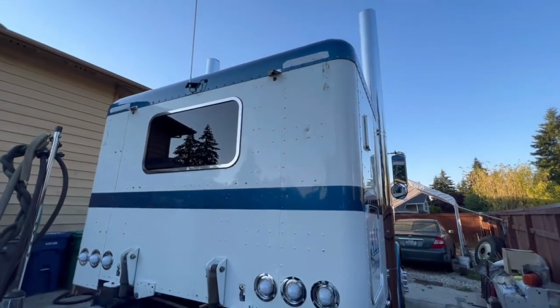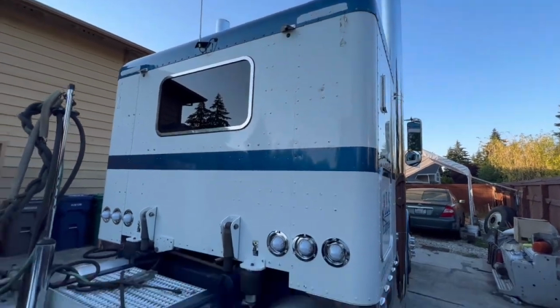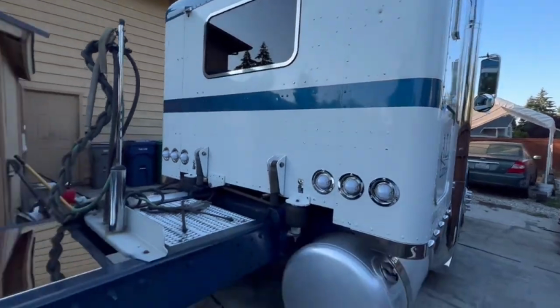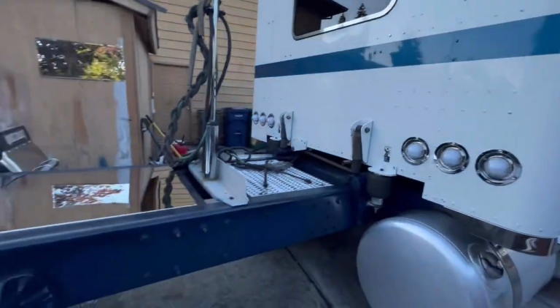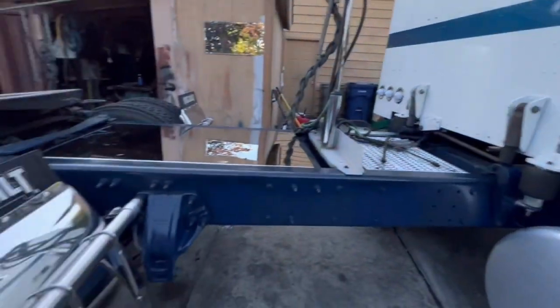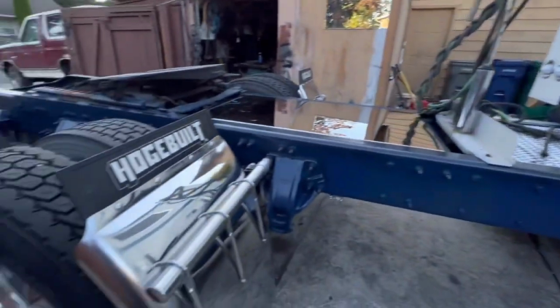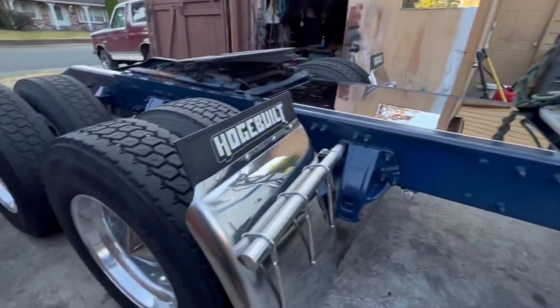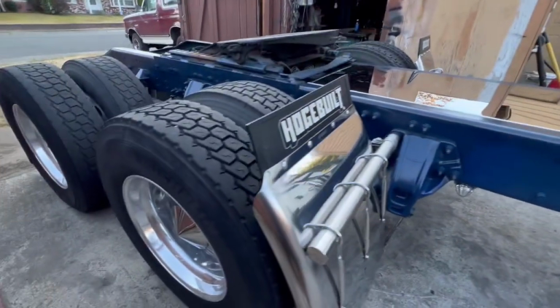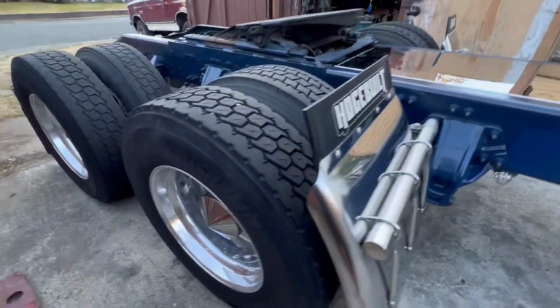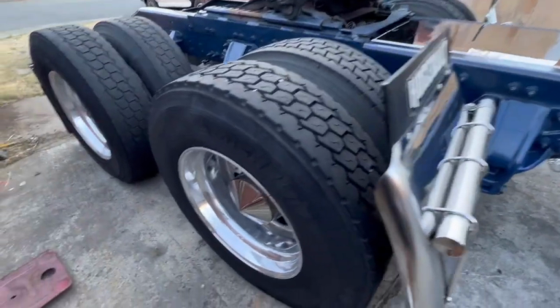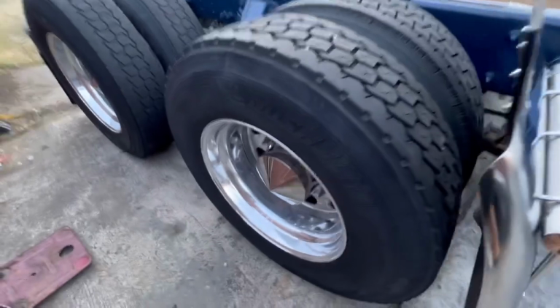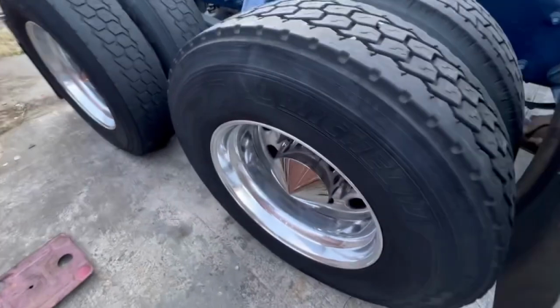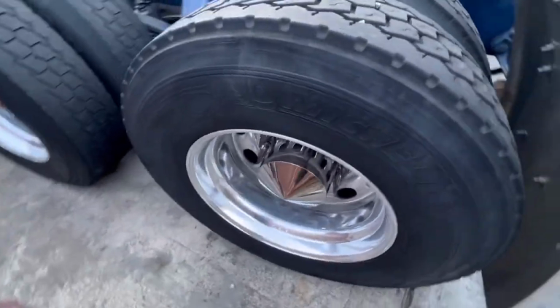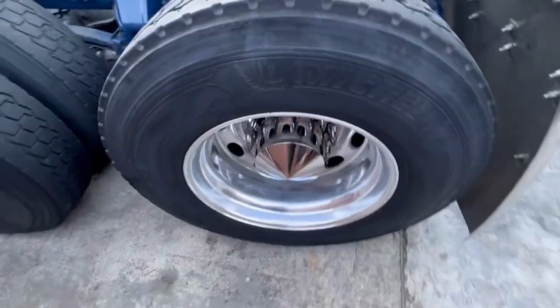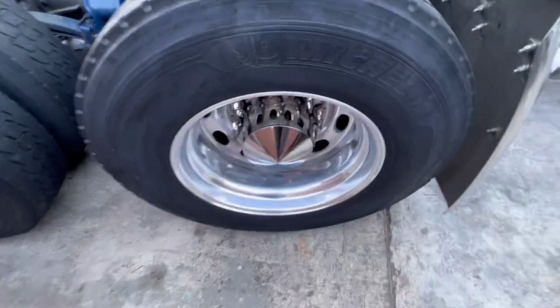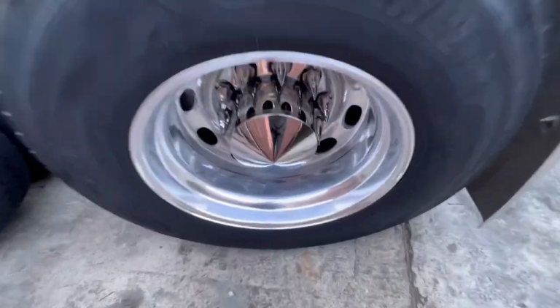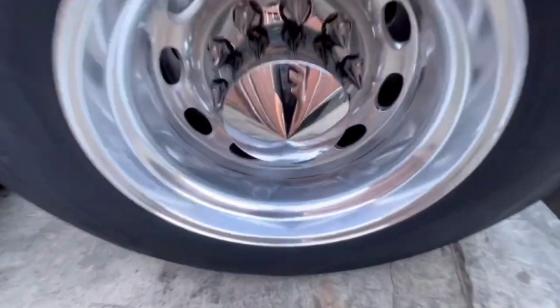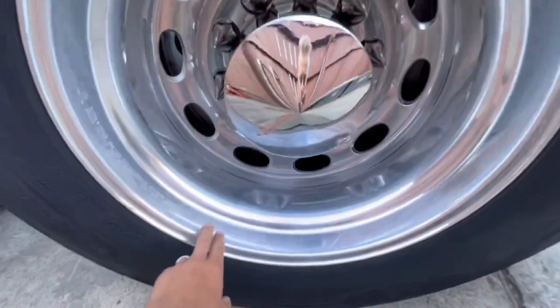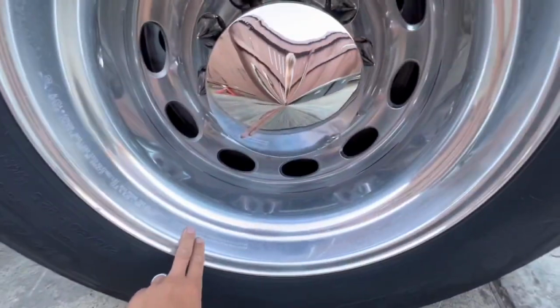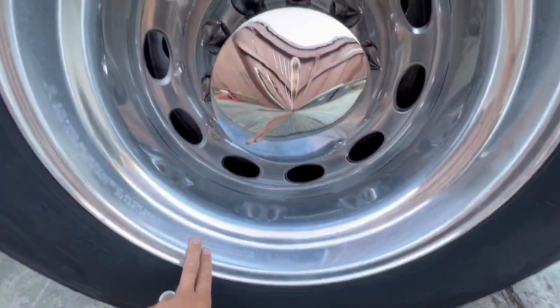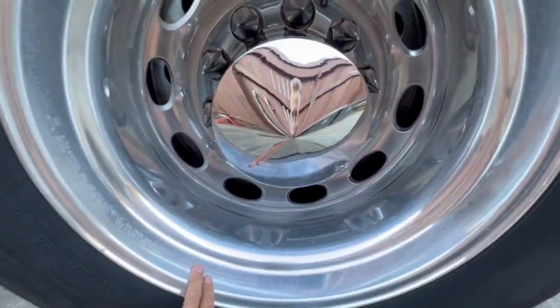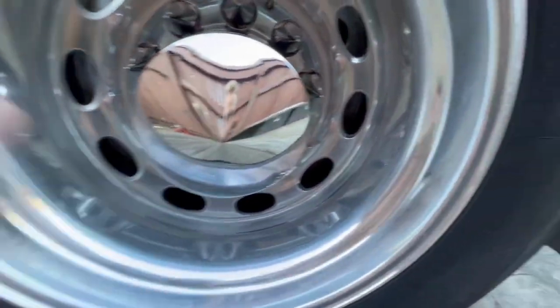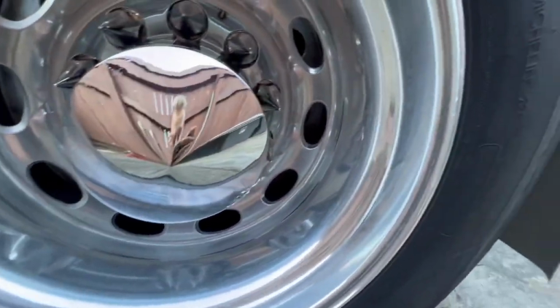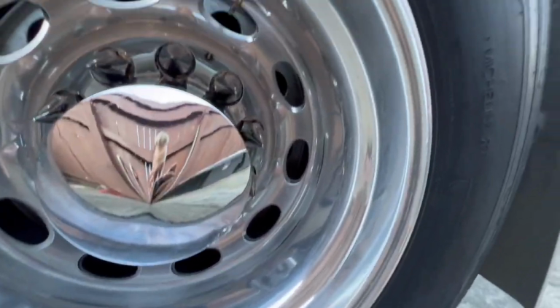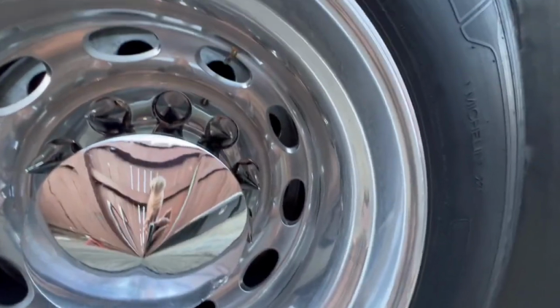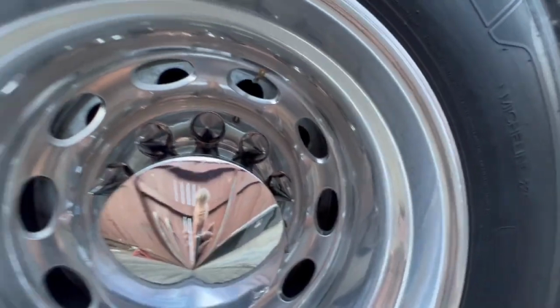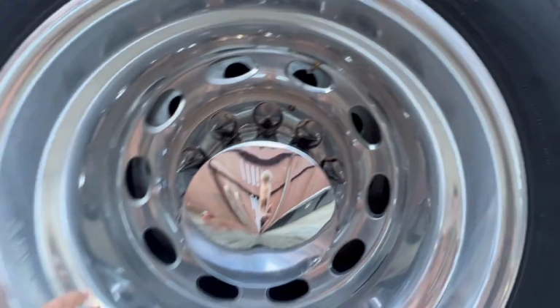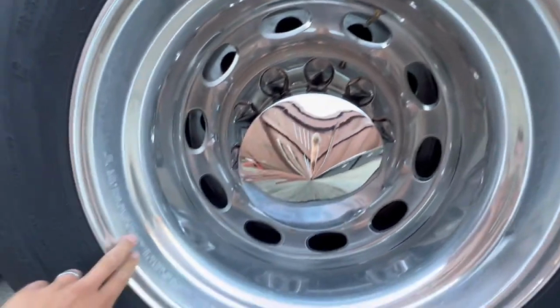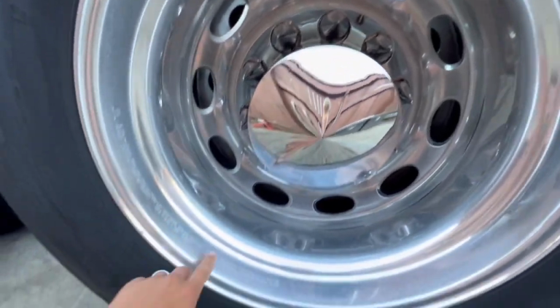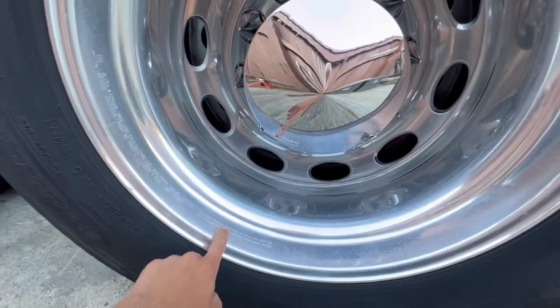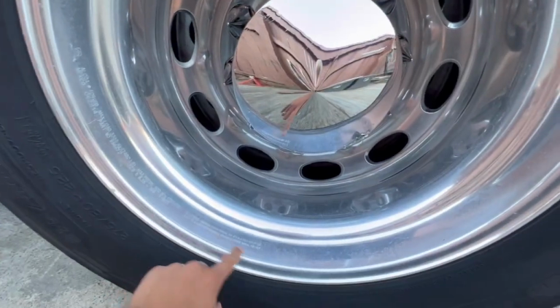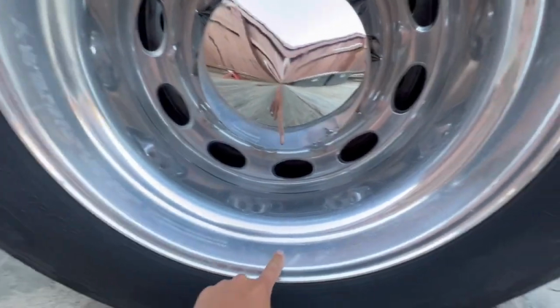Looks like a whole other truck from when we first got it. The wheels actually polished out pretty good without sanding — still a little bit of scuffs in there though.